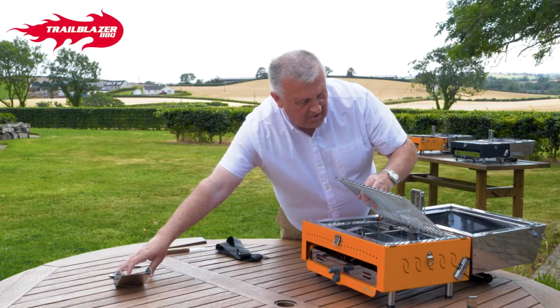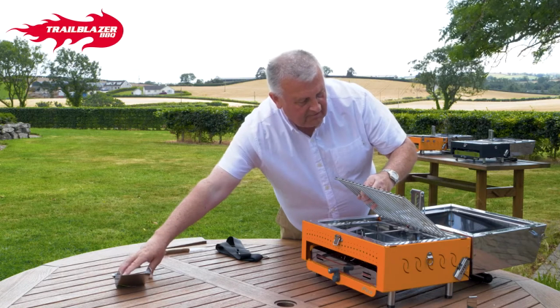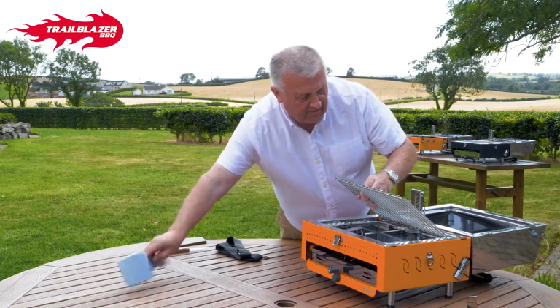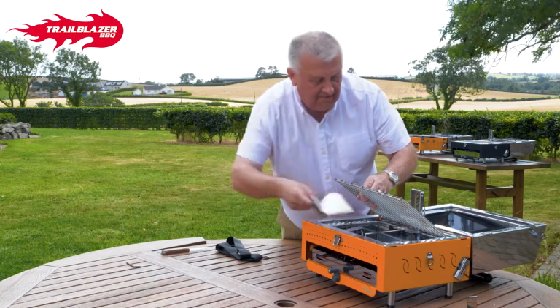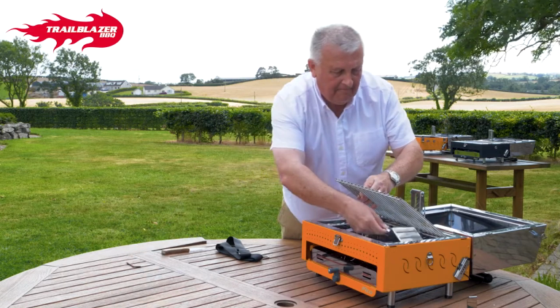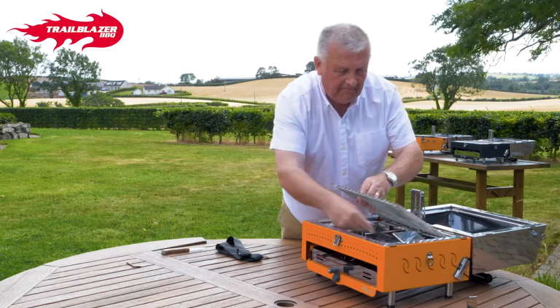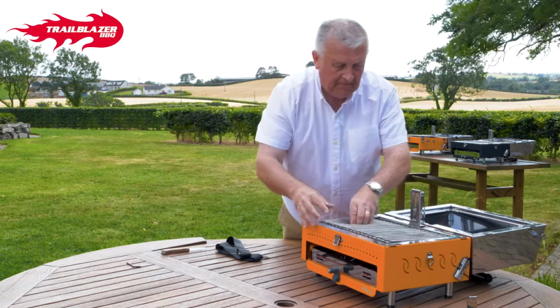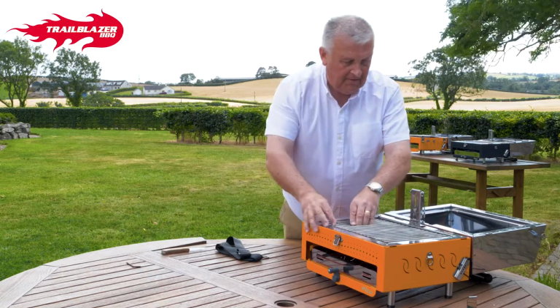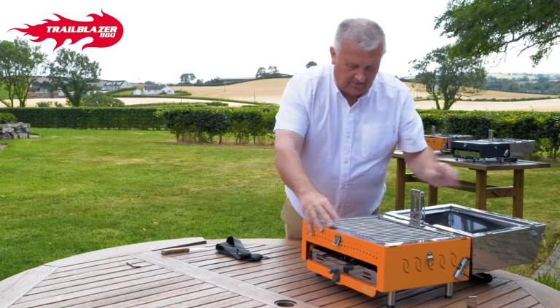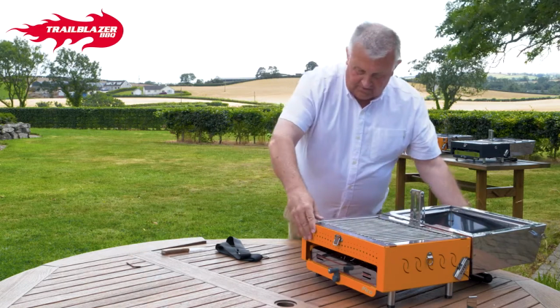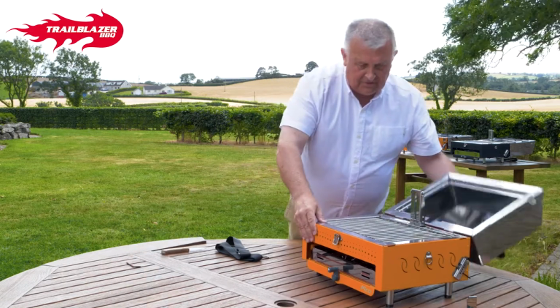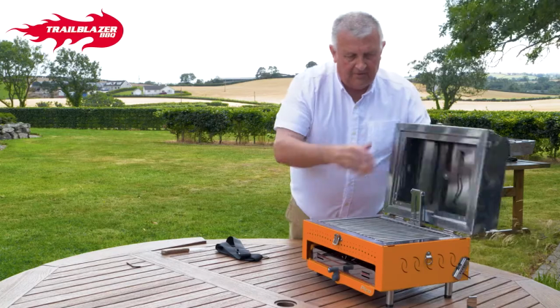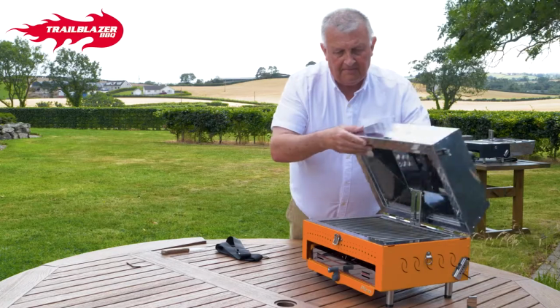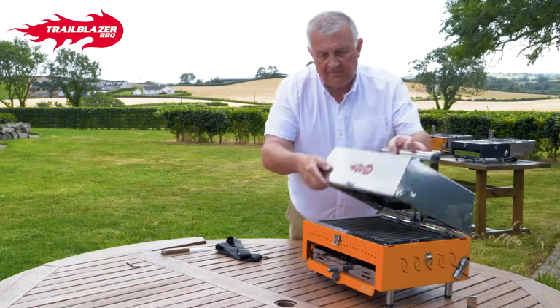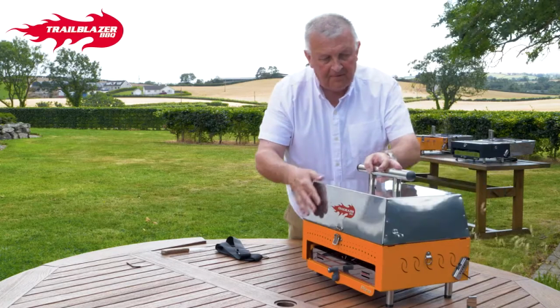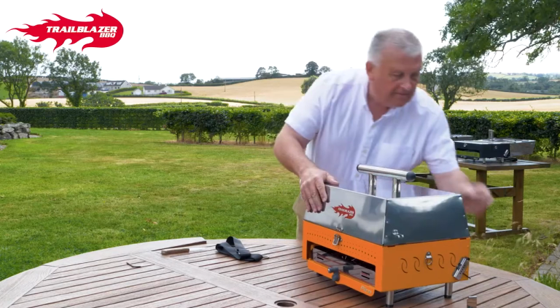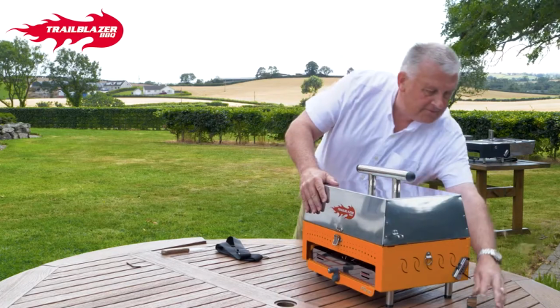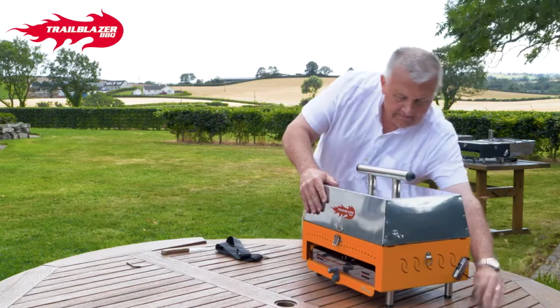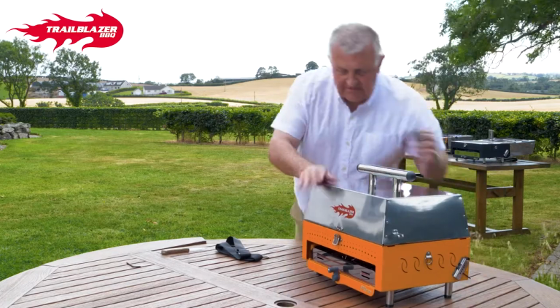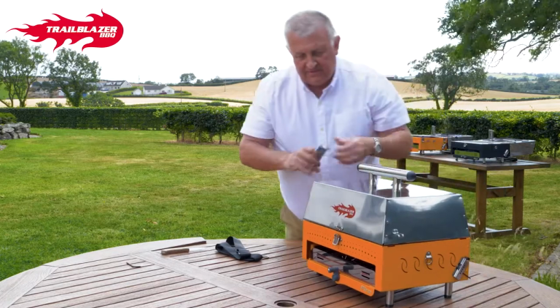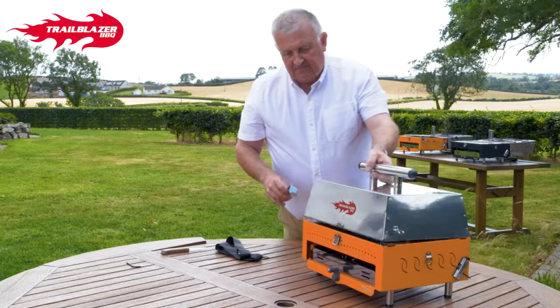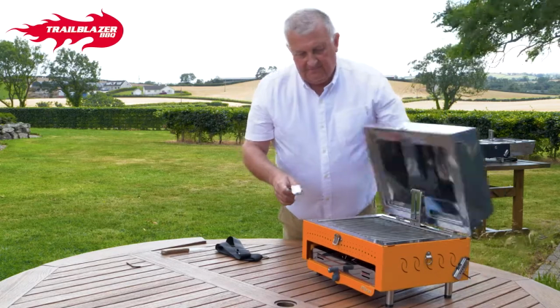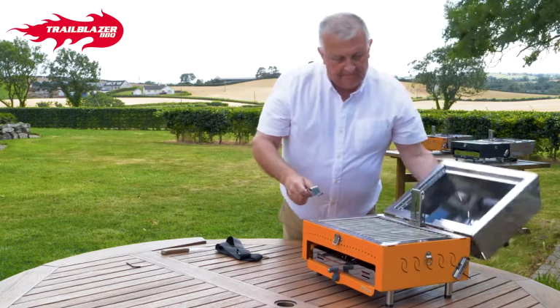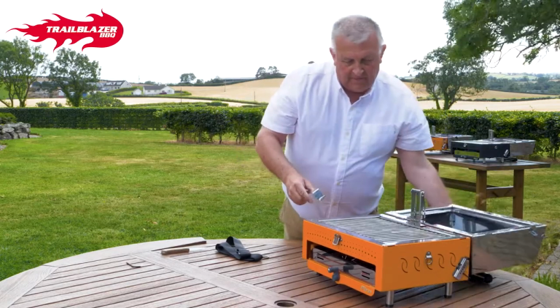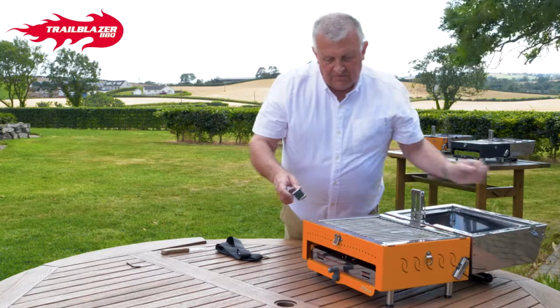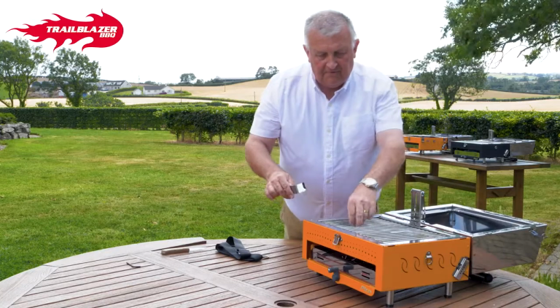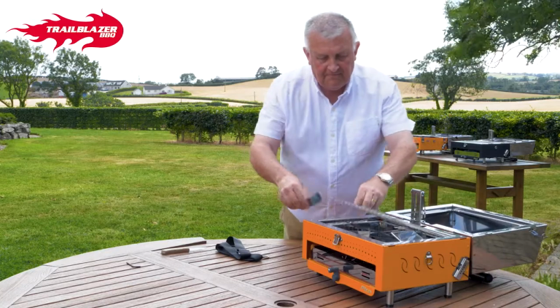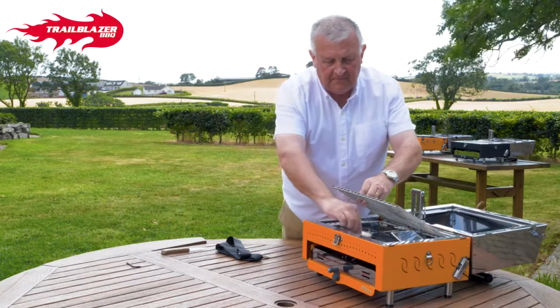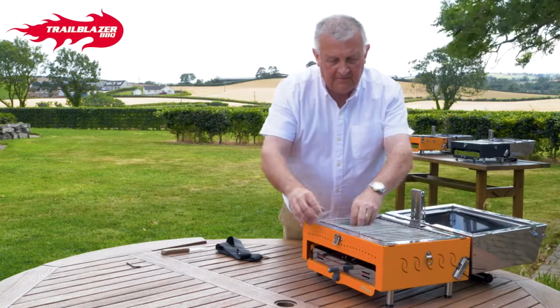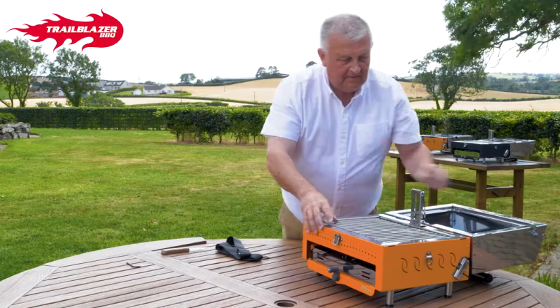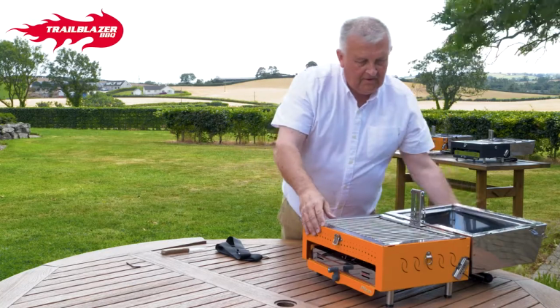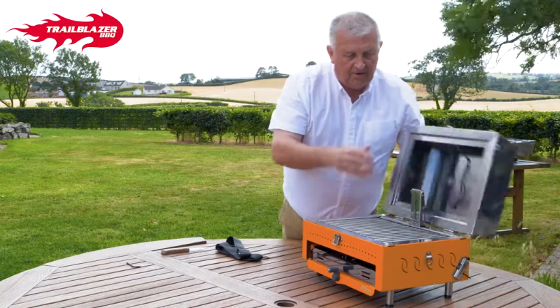Dropping your grill bar down, closing it over — there's one missing. Closing it over, lock it up.